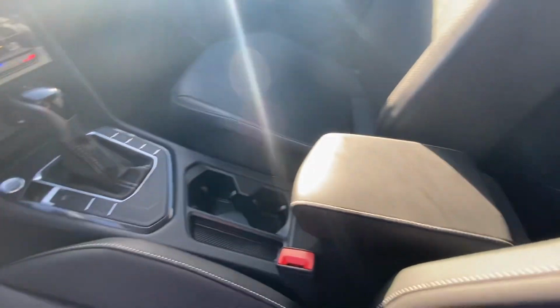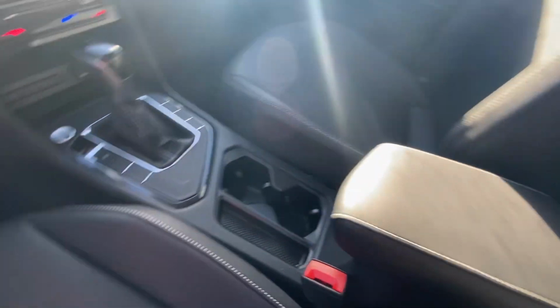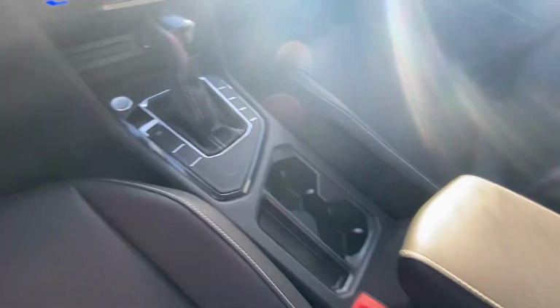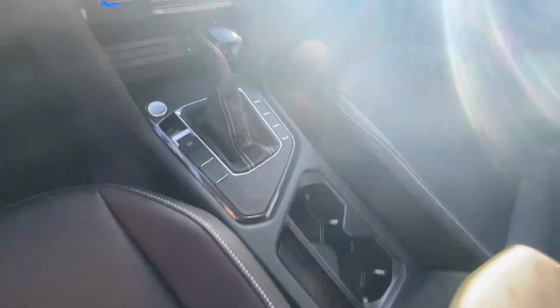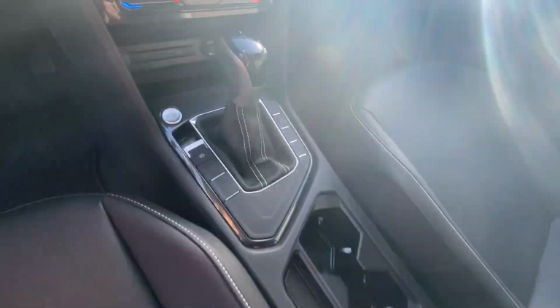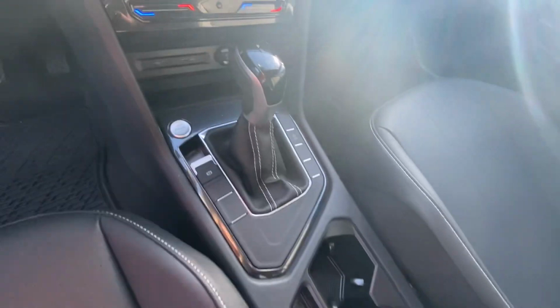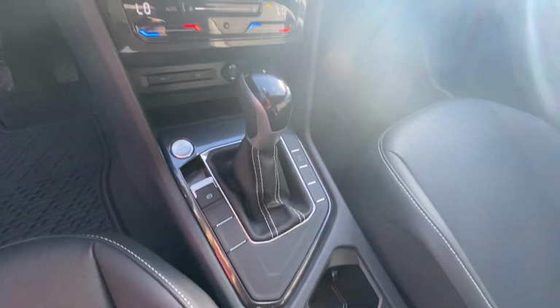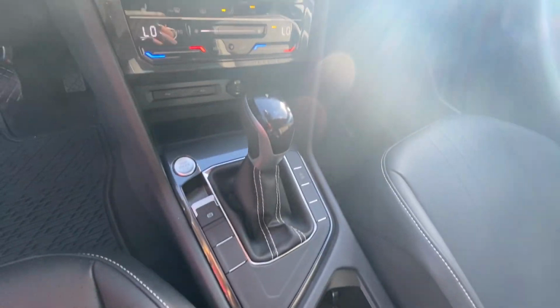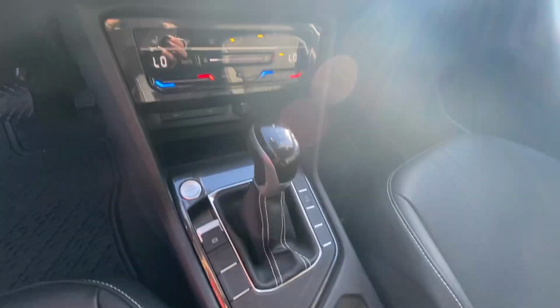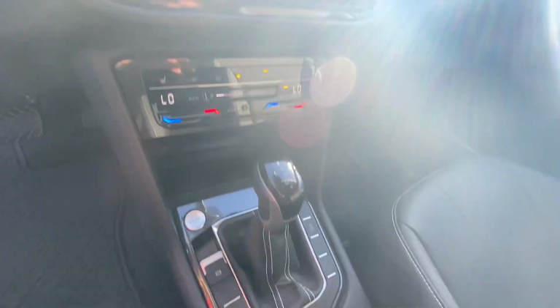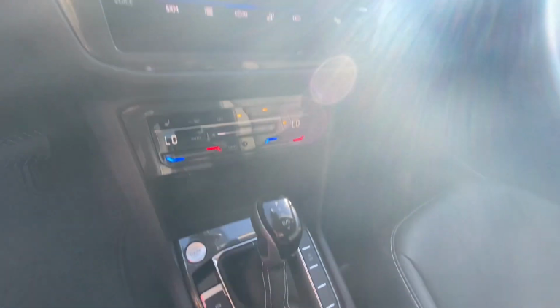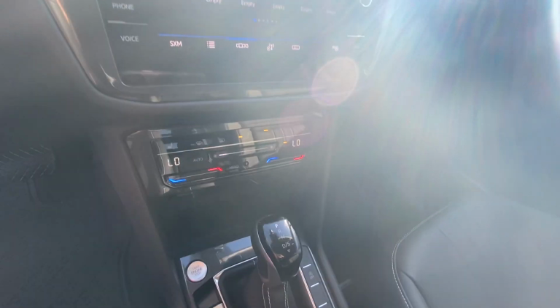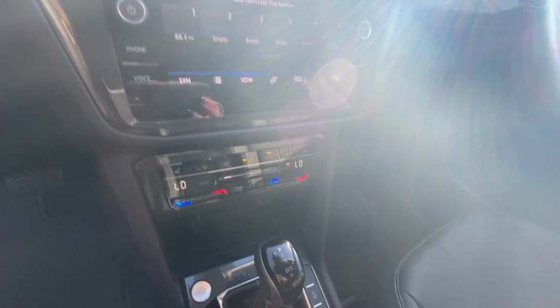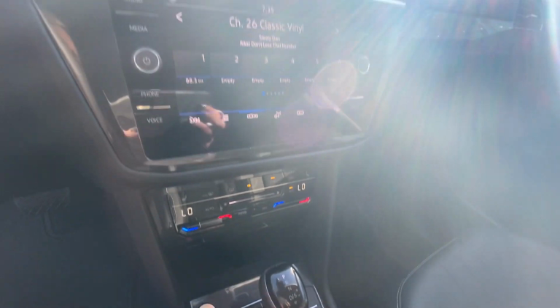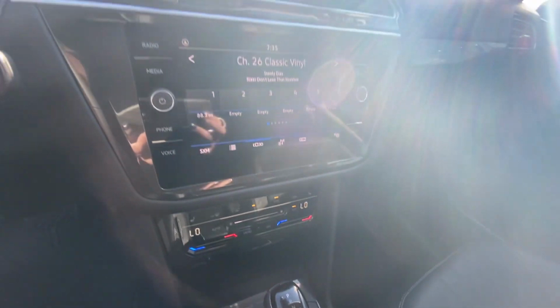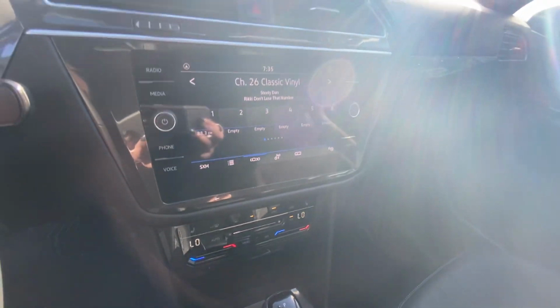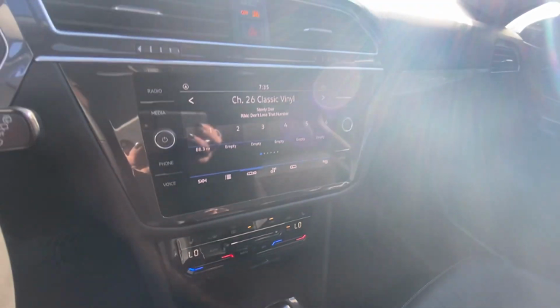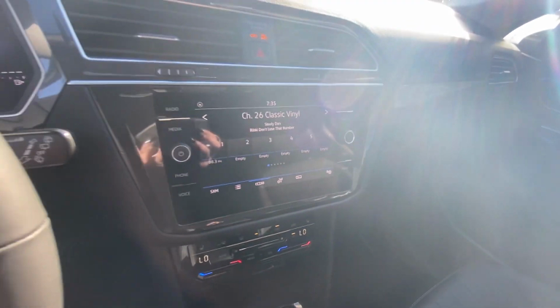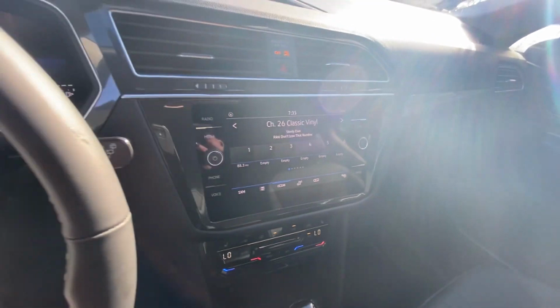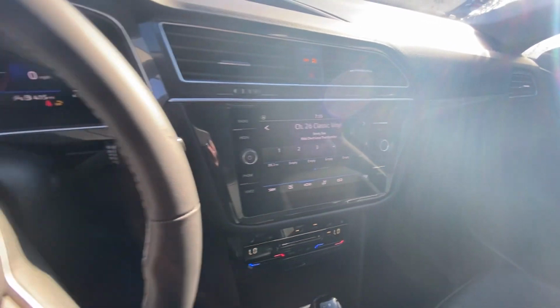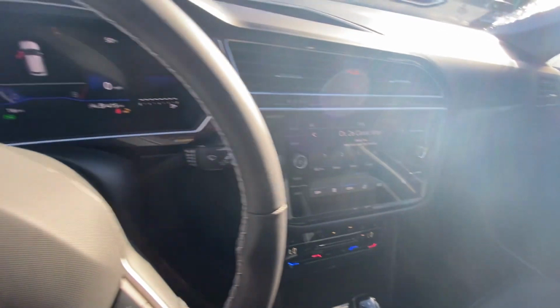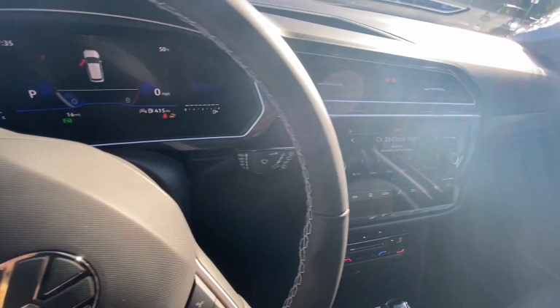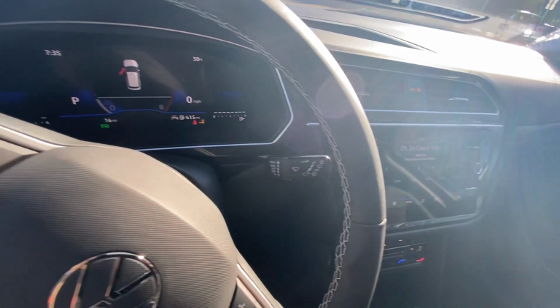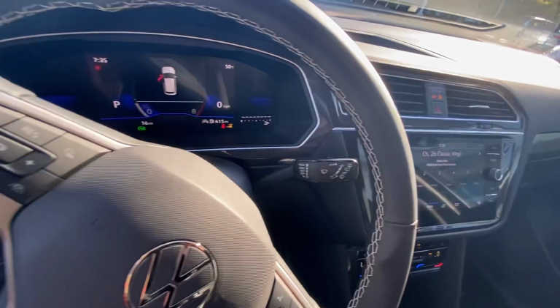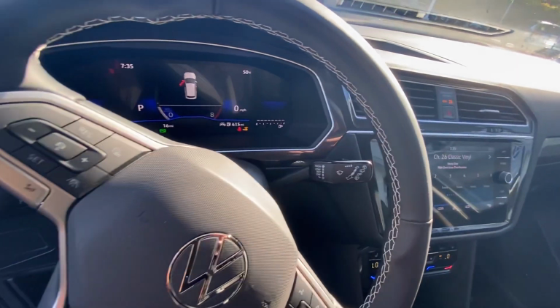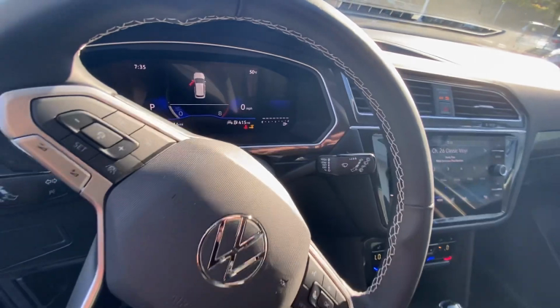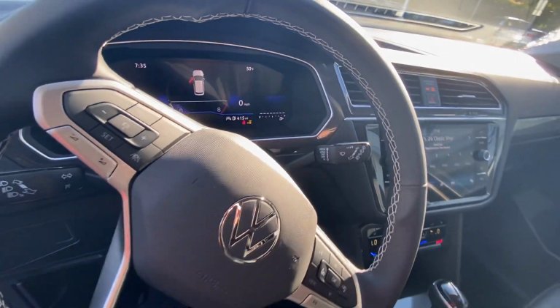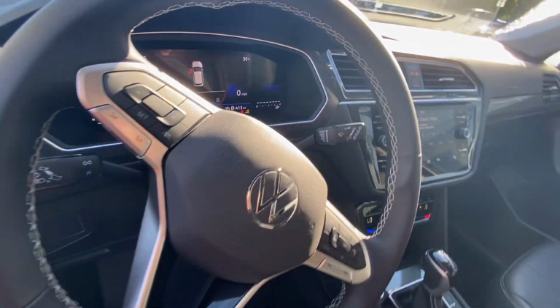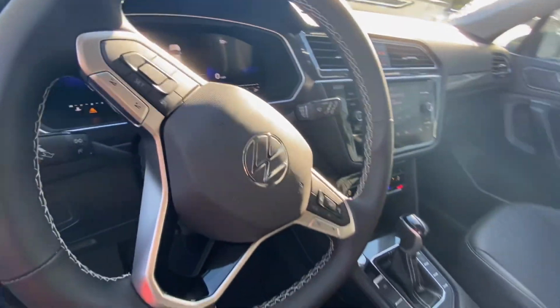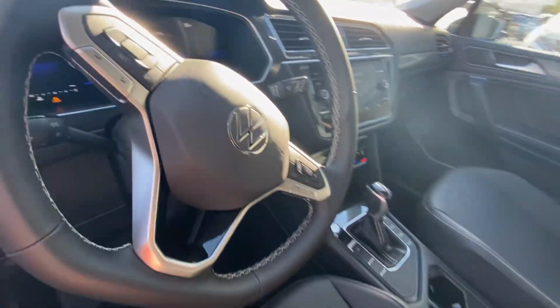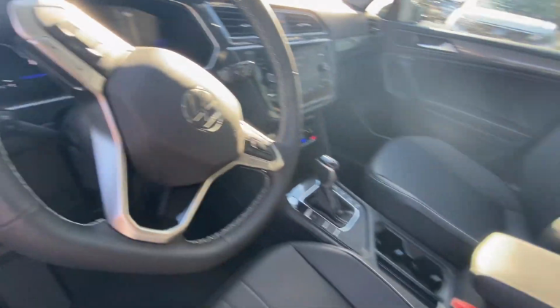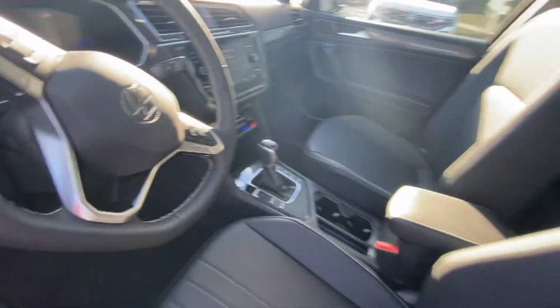The infotainment system includes AM, FM, satellite radio, Bluetooth, digital audio, and Android and Apple CarPlay. It also has a digital dash, which is phenomenal.